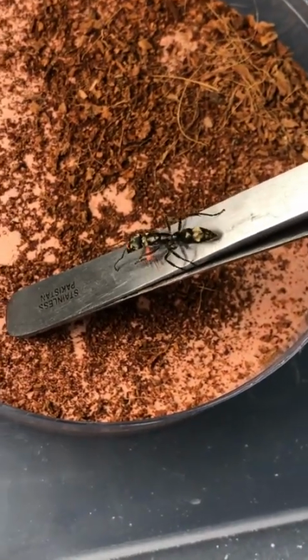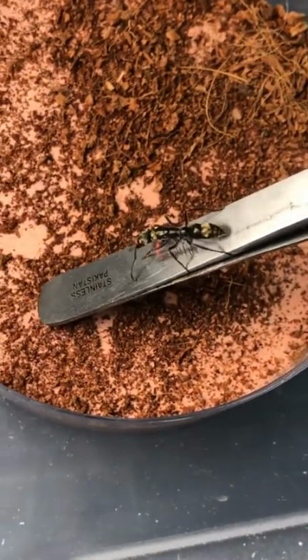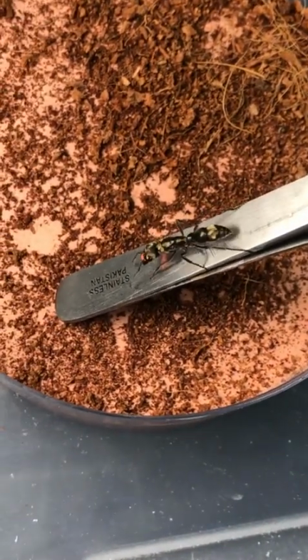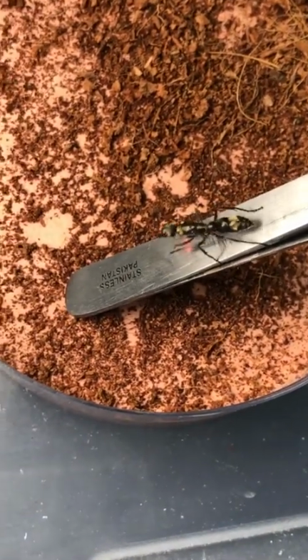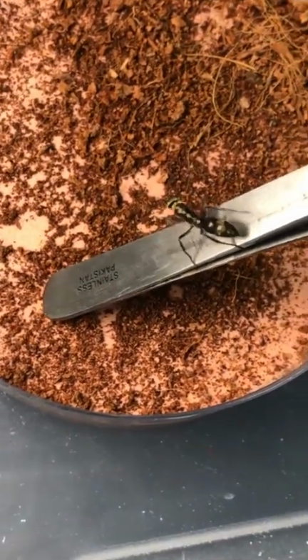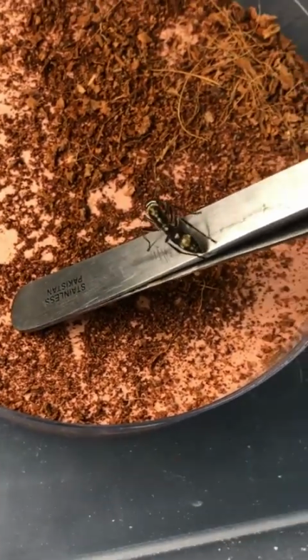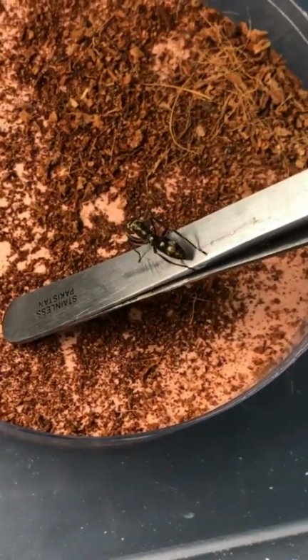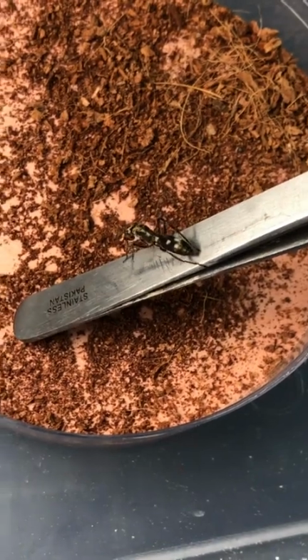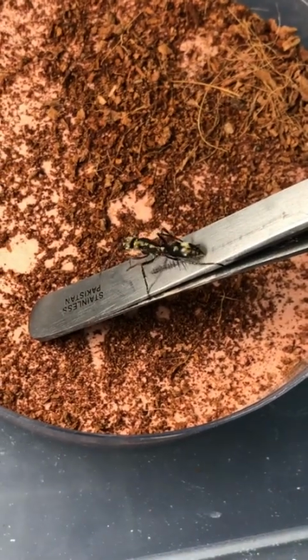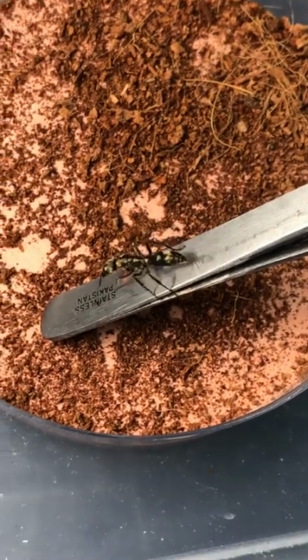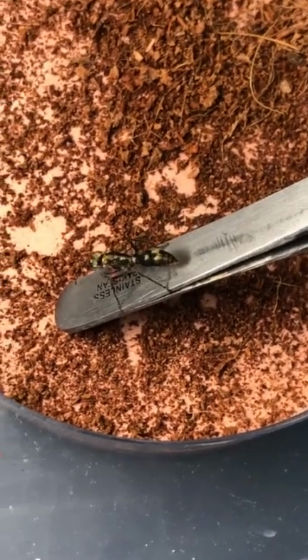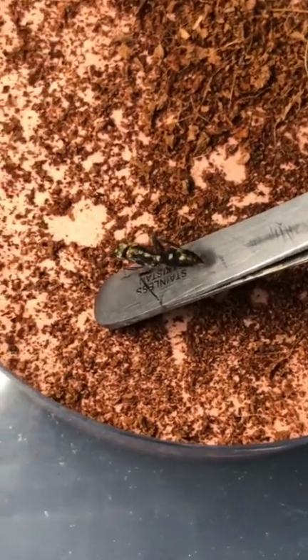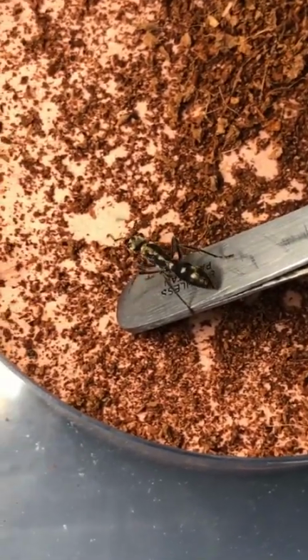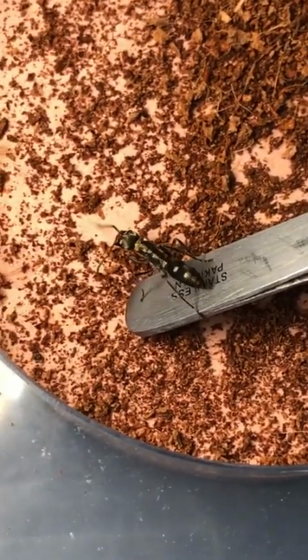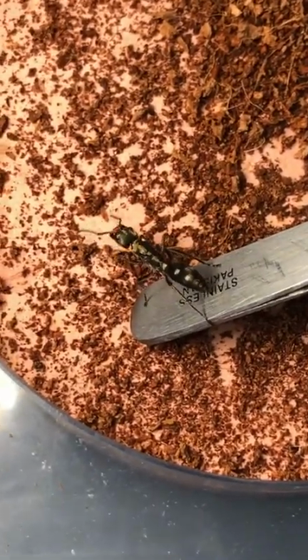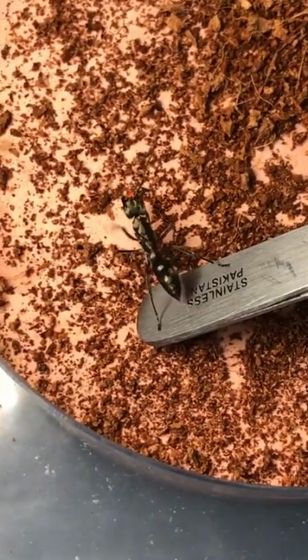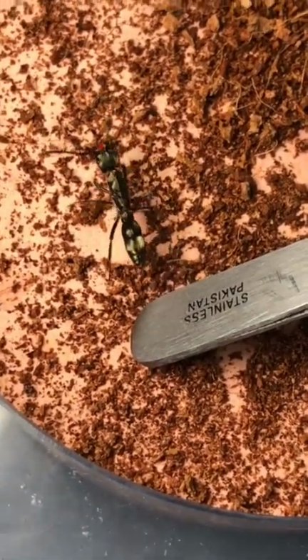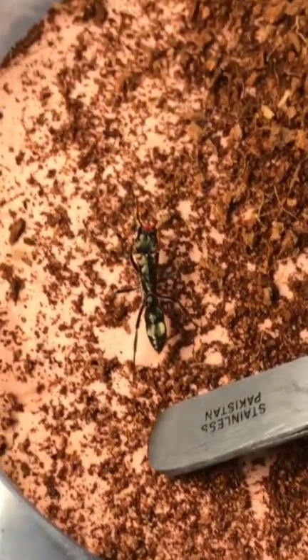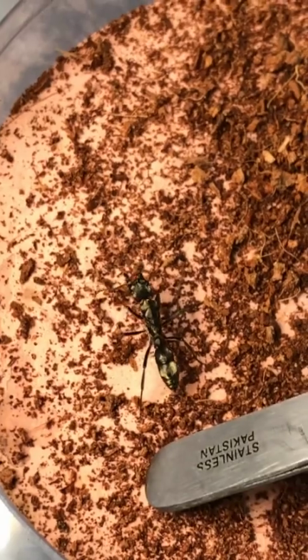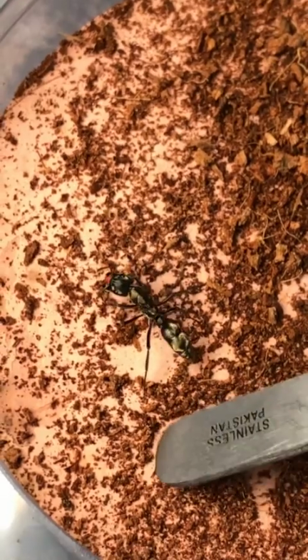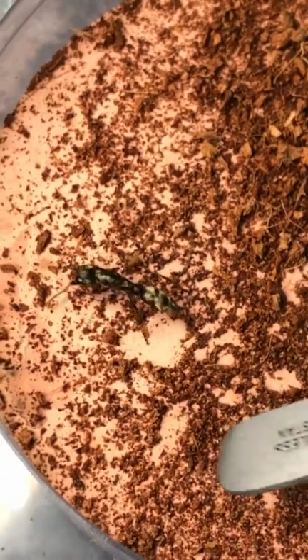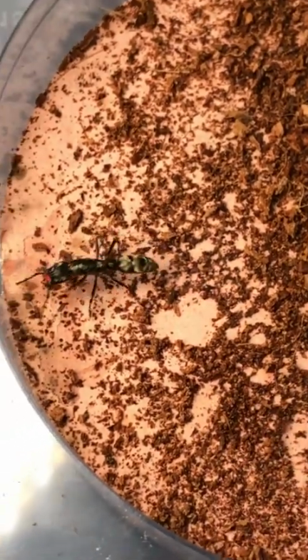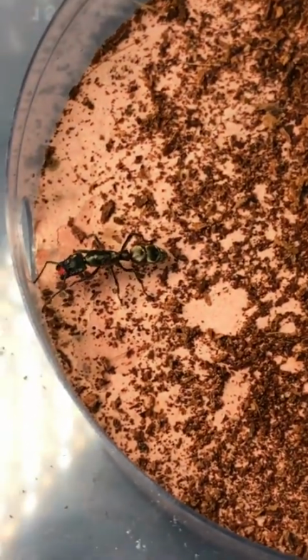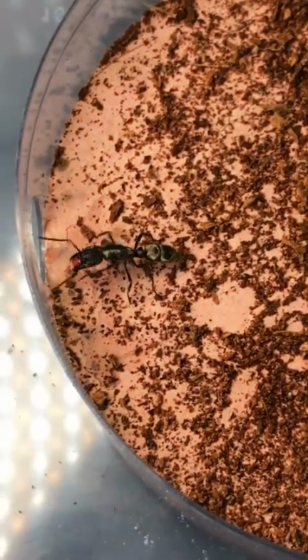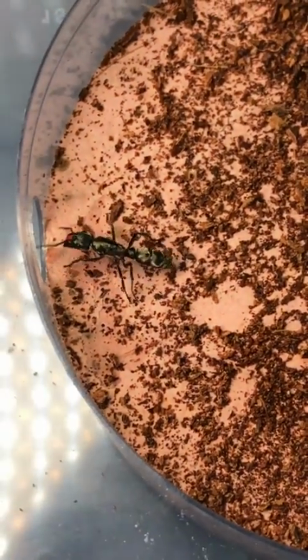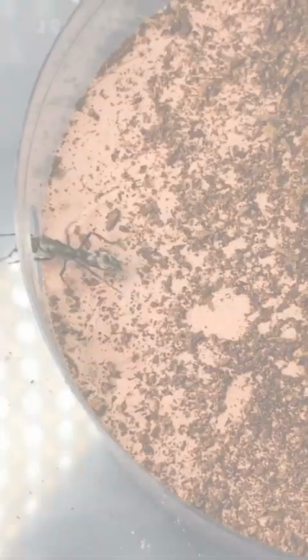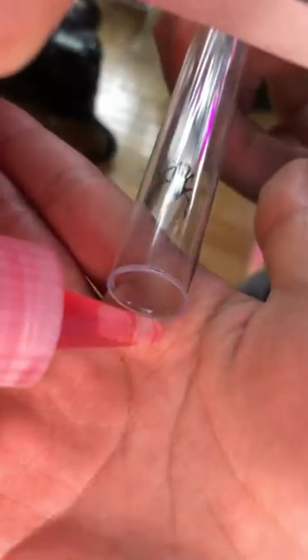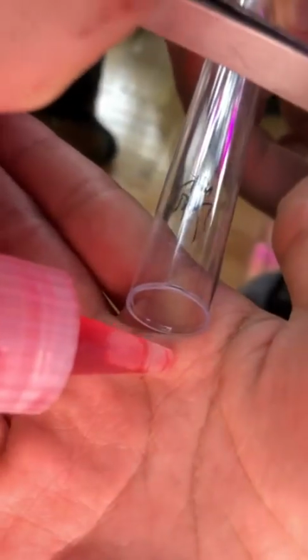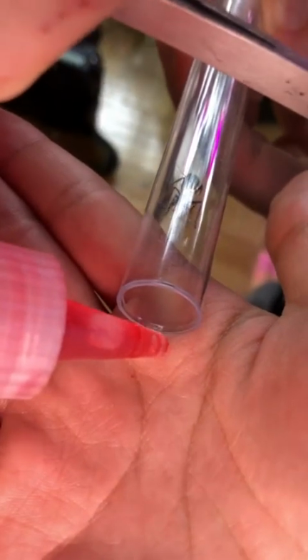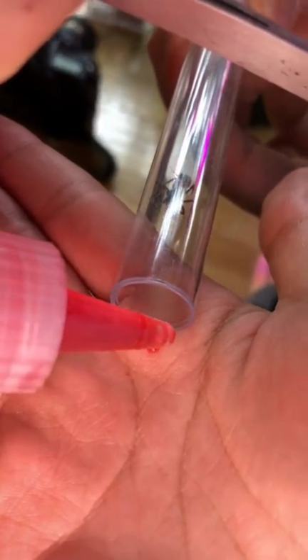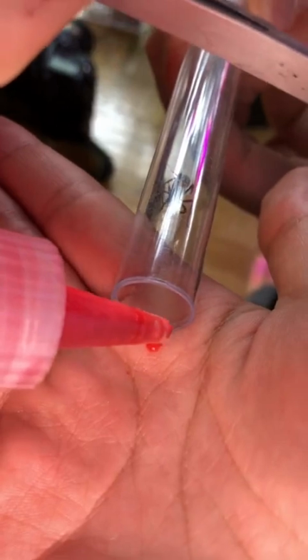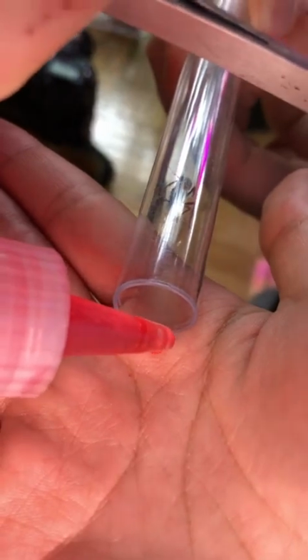With the first queen busy drinking hummingbird nectar, I place her down into the petri dish which is going to be their home, and she crawls down by herself. Now it's time to get the second queen out, do the same with her, give her a drop of nectar, and then will come the introduction between the two queens.